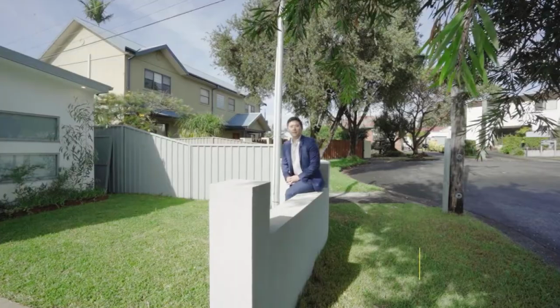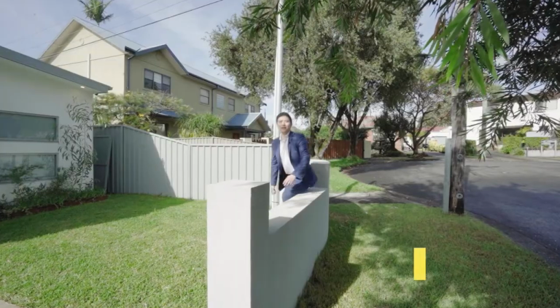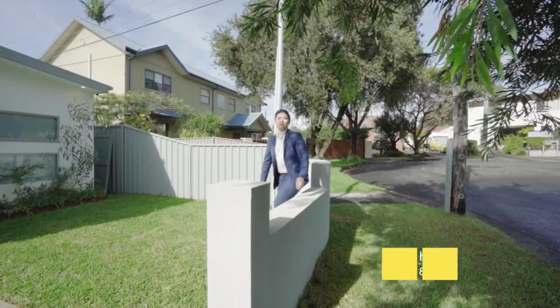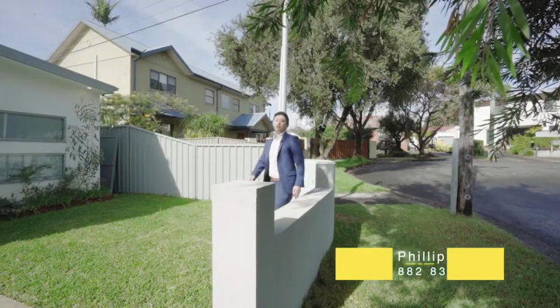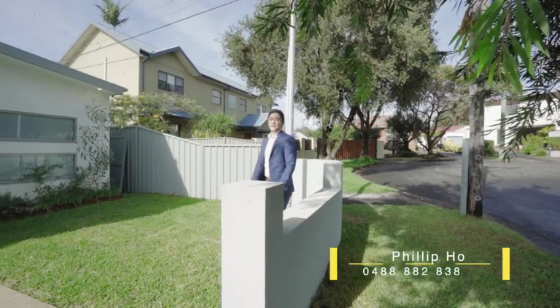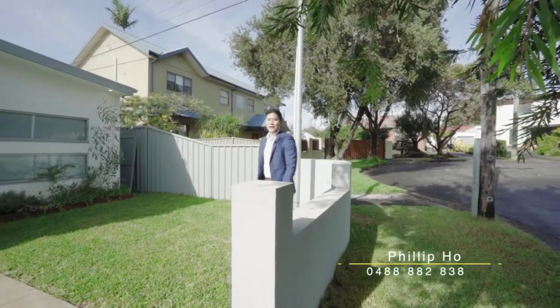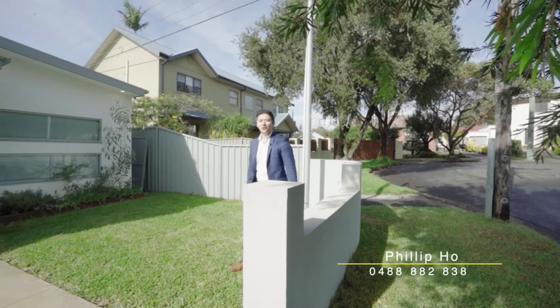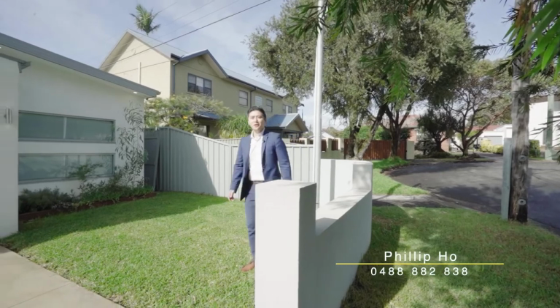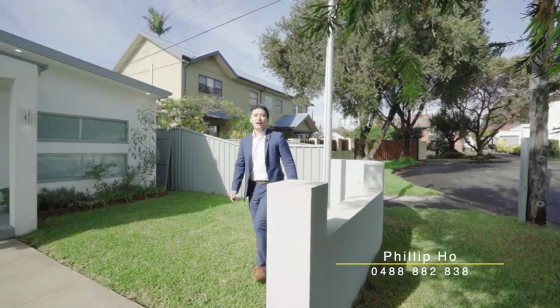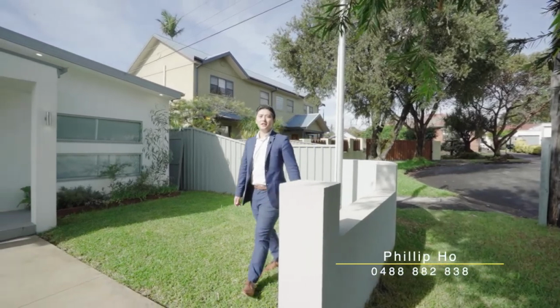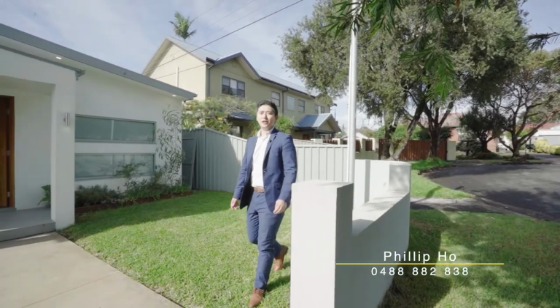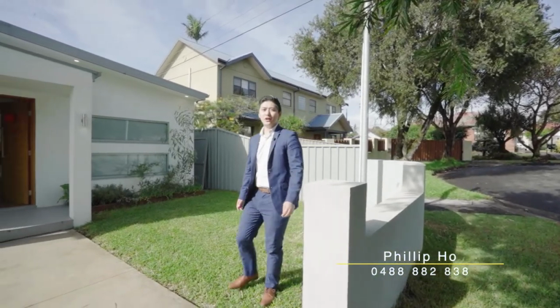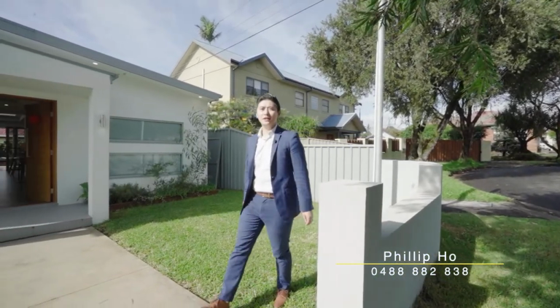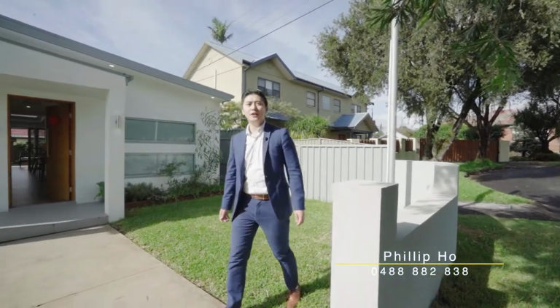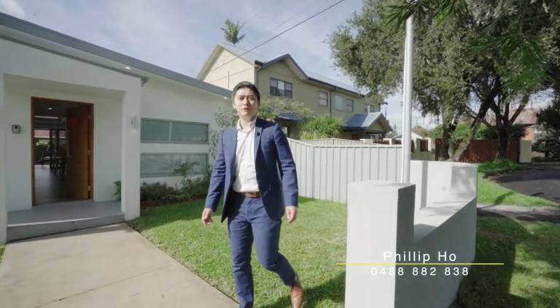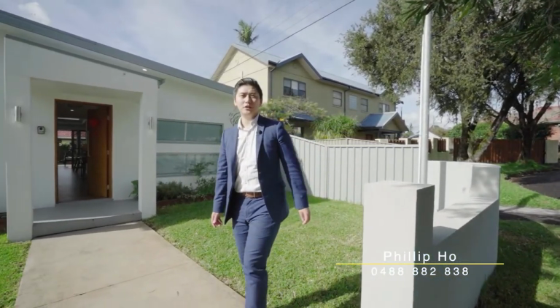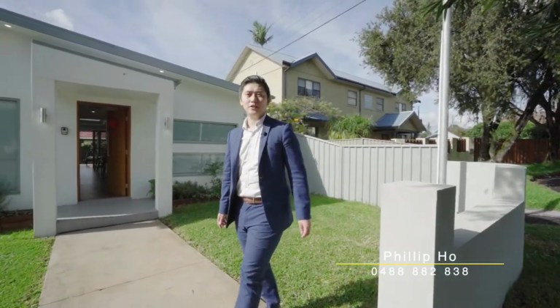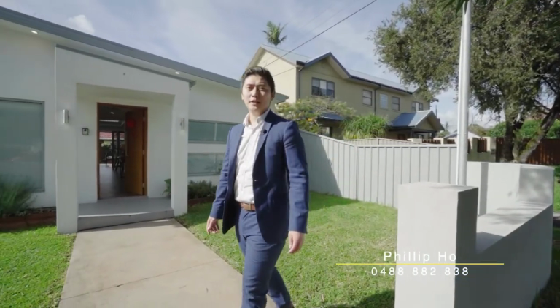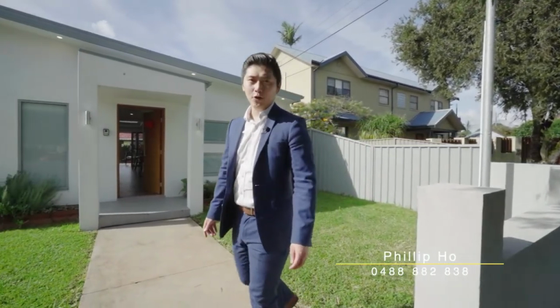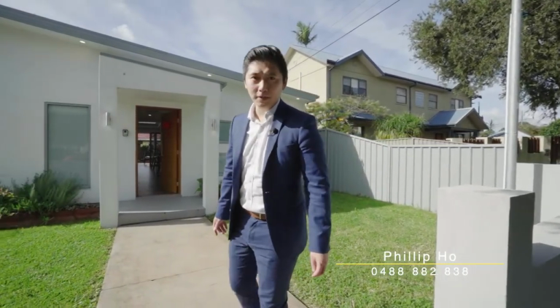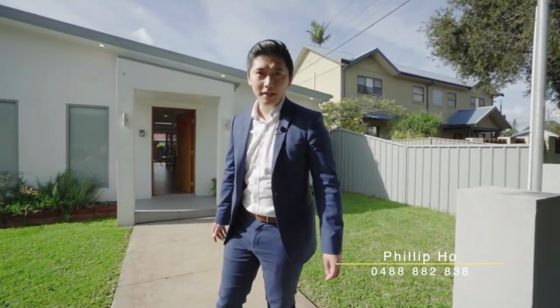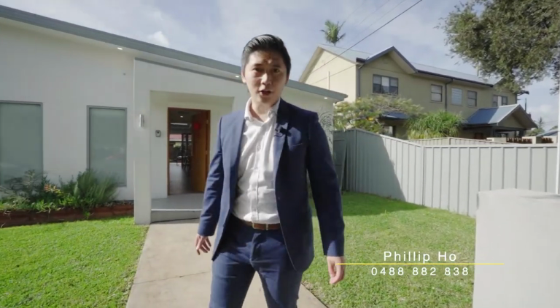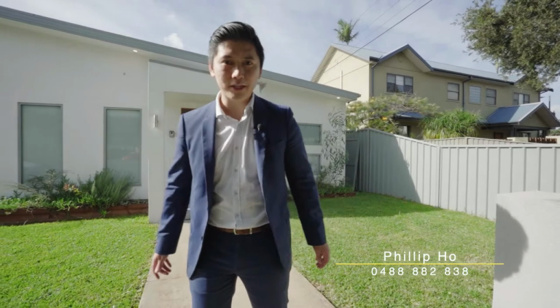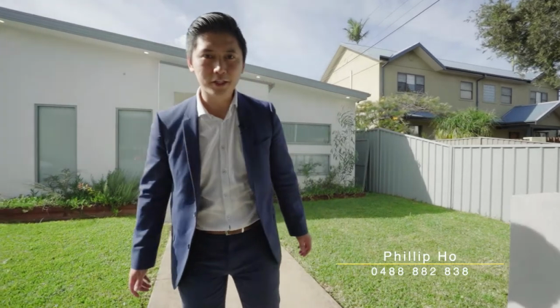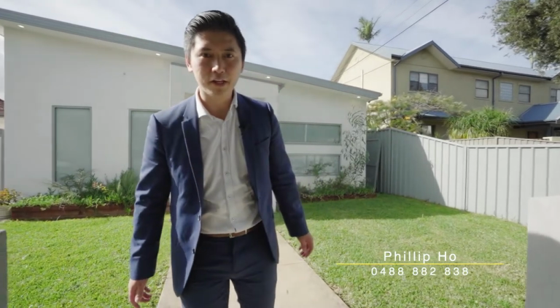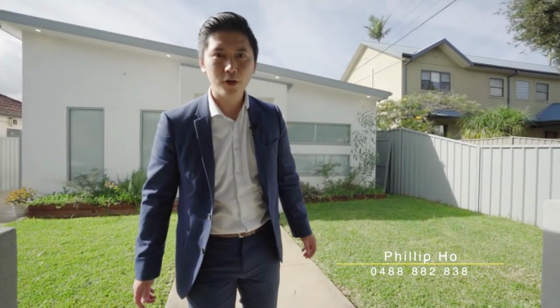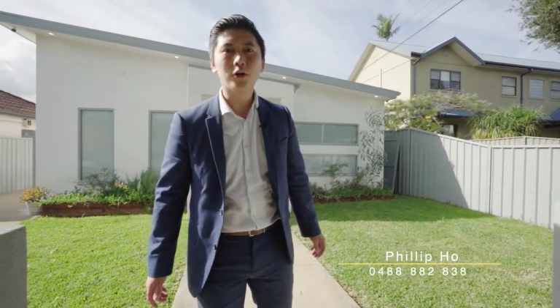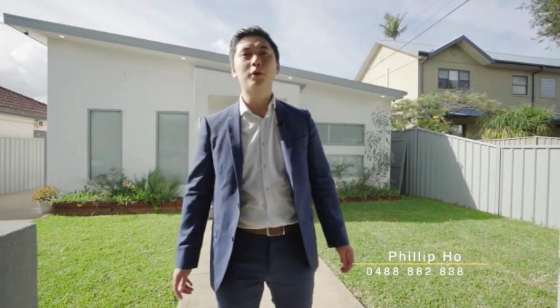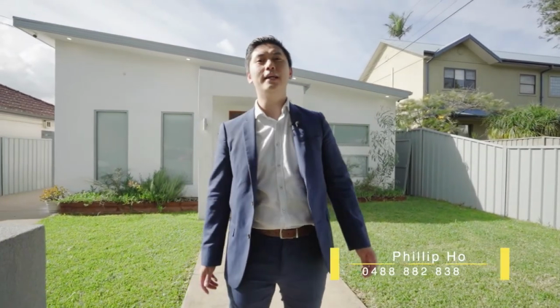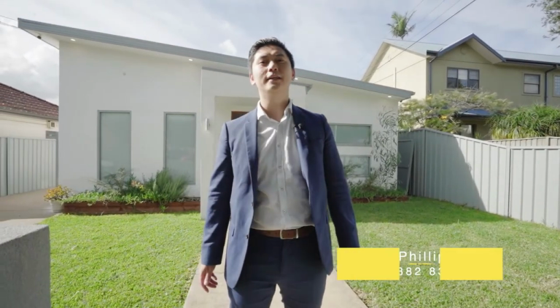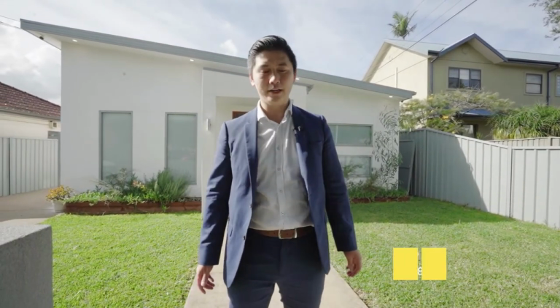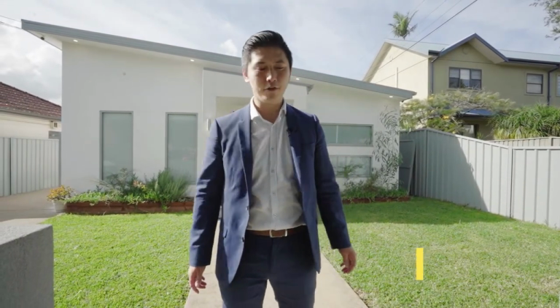Immaculate from every single angle, this architecturally designed single-level residence is the ultimate in low maintenance living. Welcome to 28 Hardy Avenue.